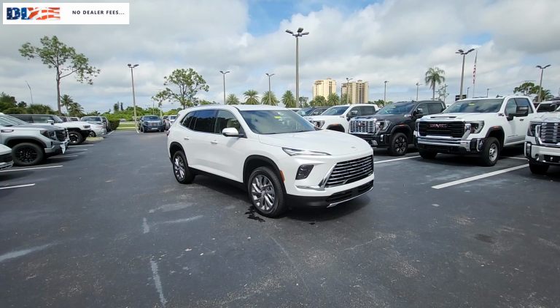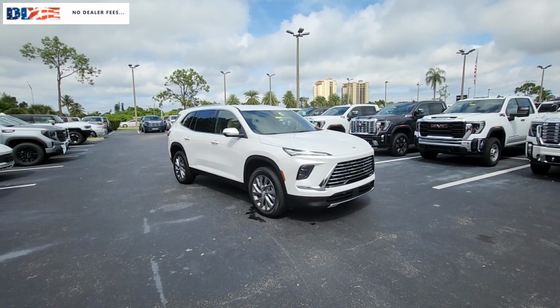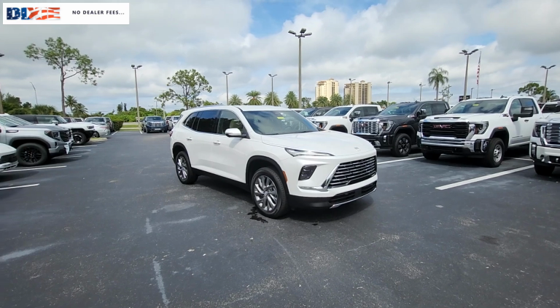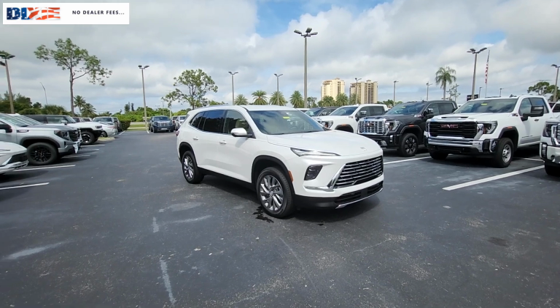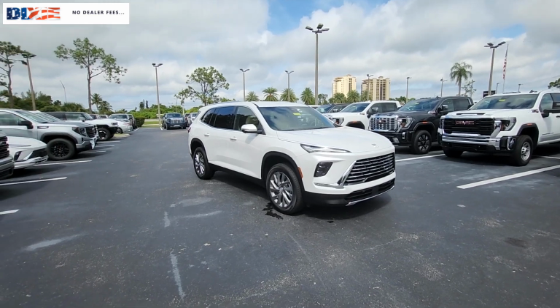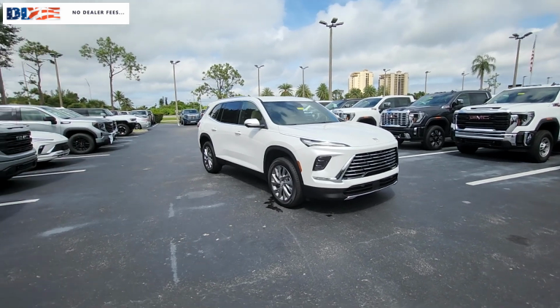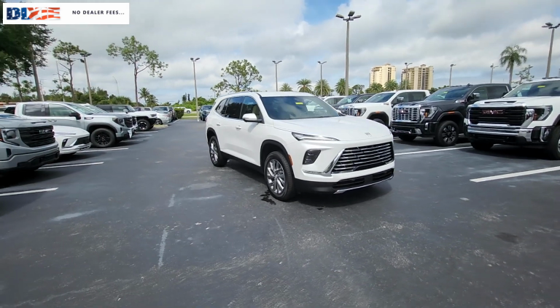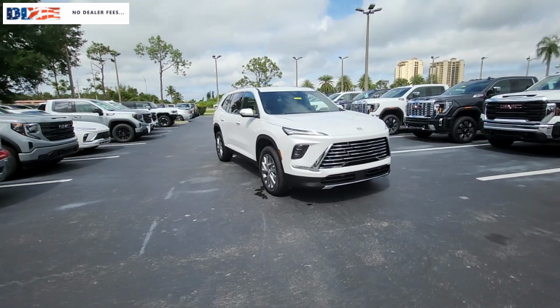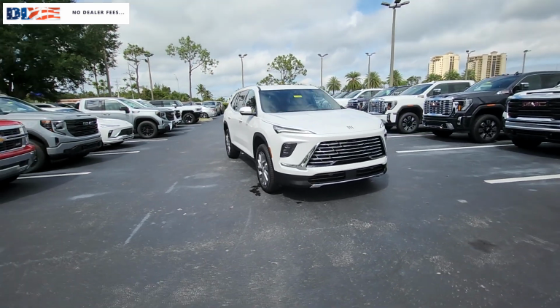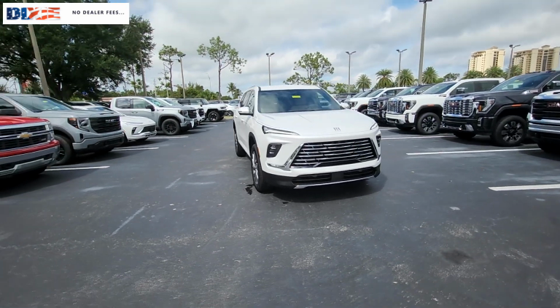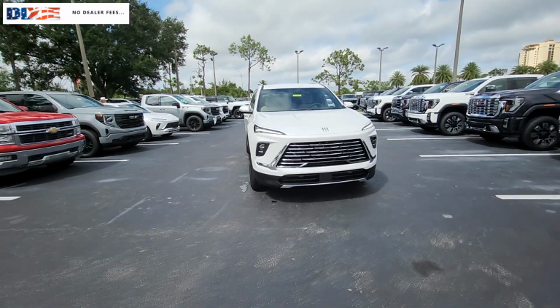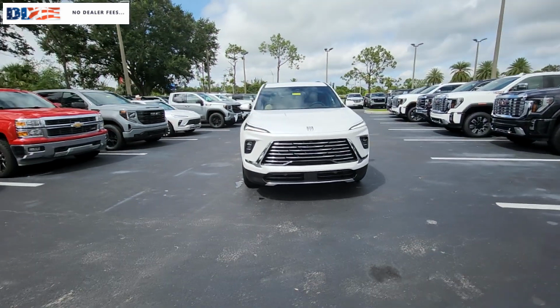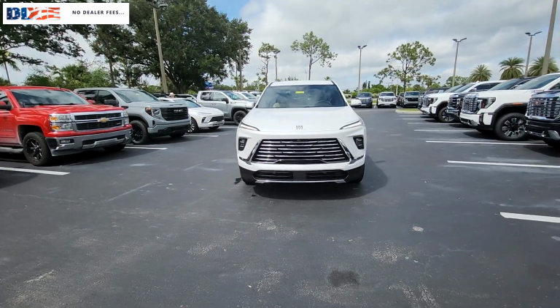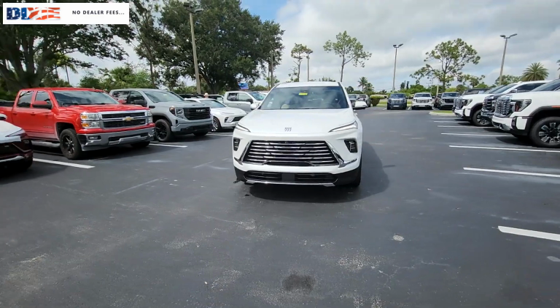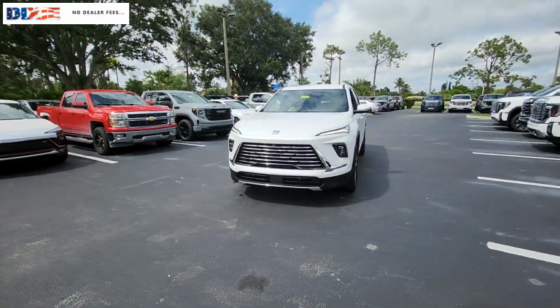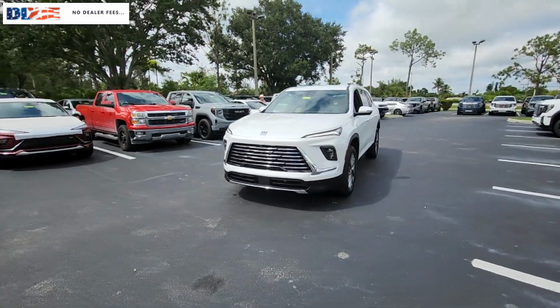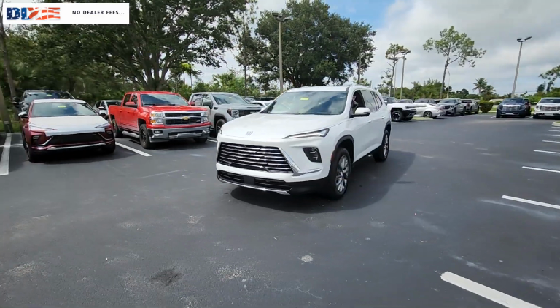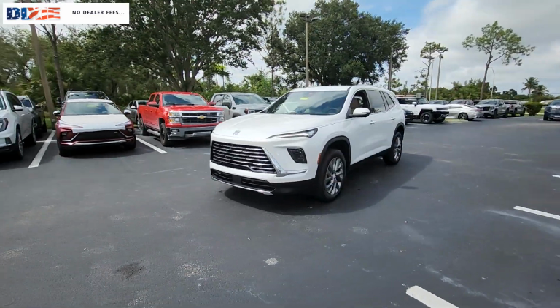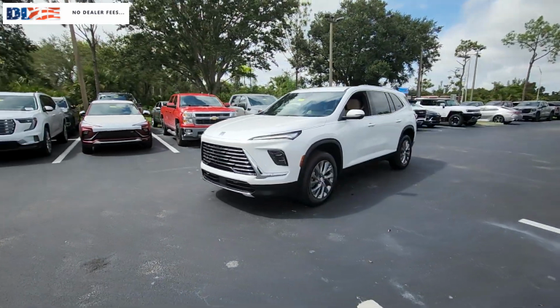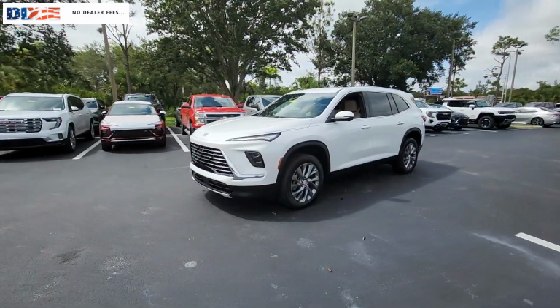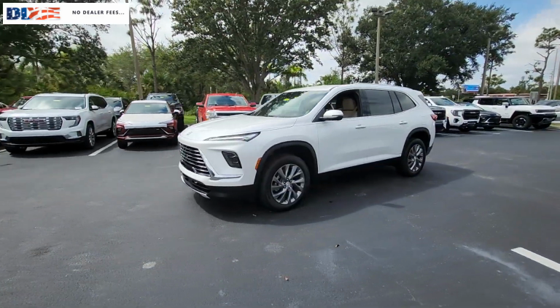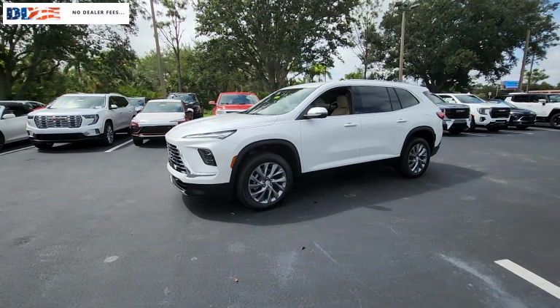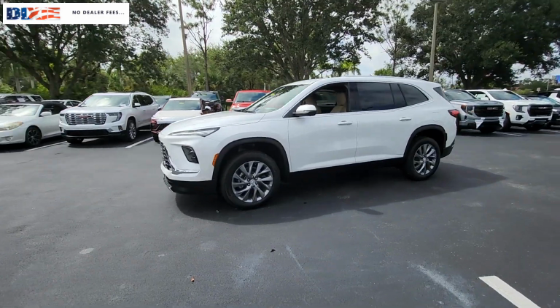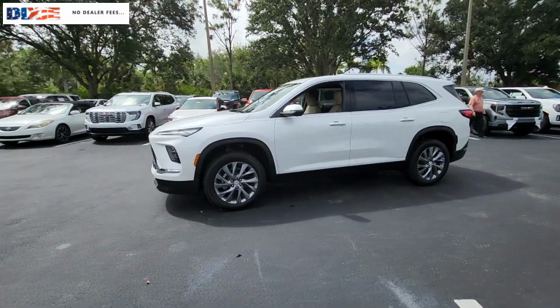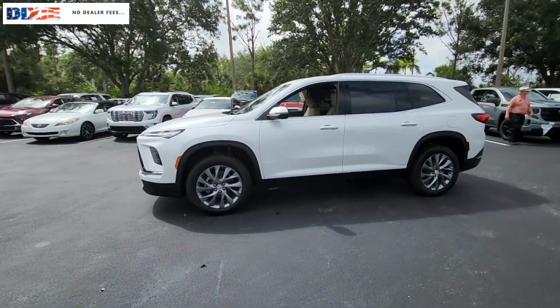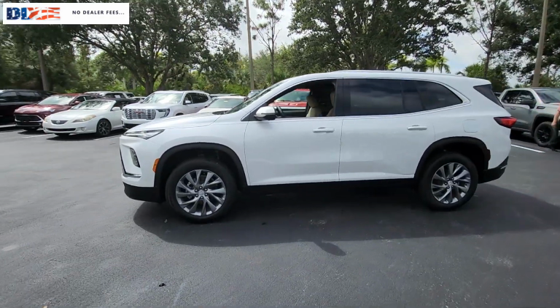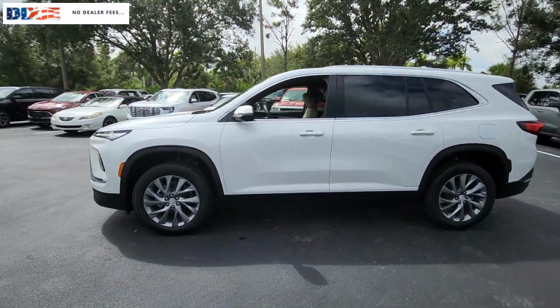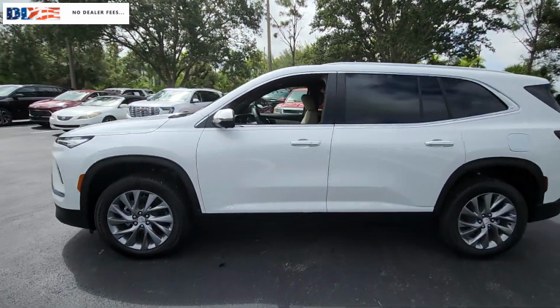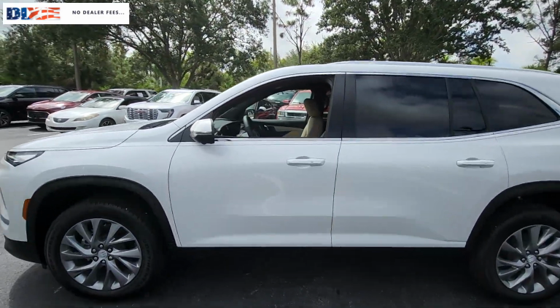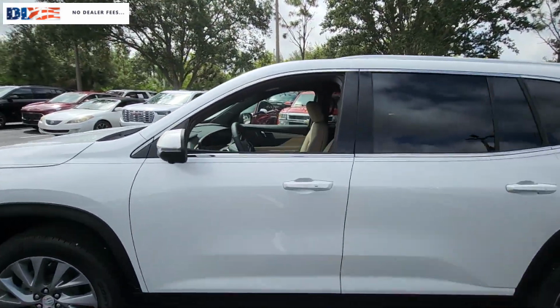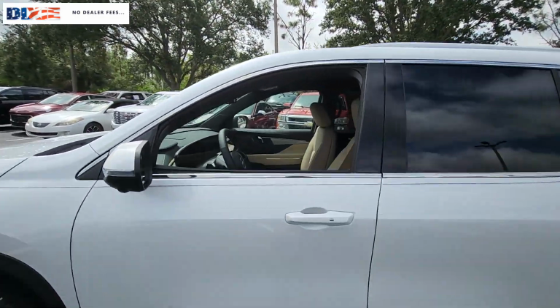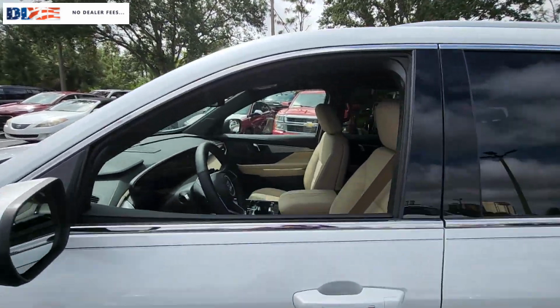Introducing the 2025 Buick Enclave. The midsize Enclave delivers safety, luxury, responsive performance, and the latest in creature comforts, all with the can-do attitude of an SUV.